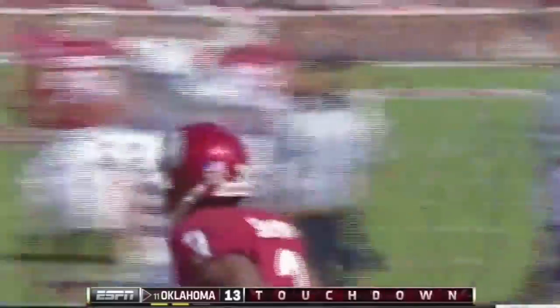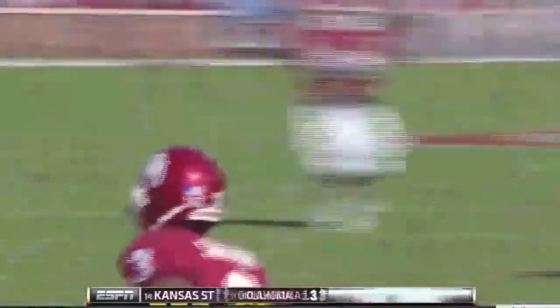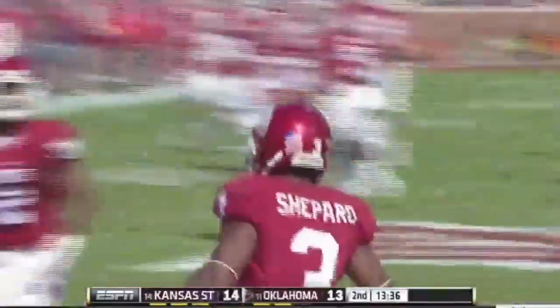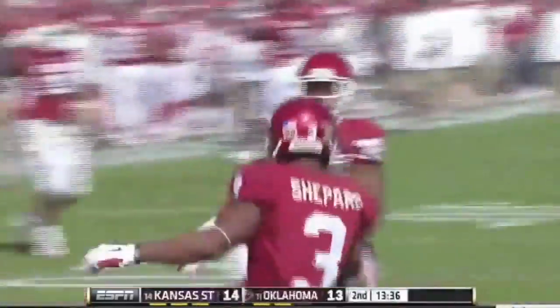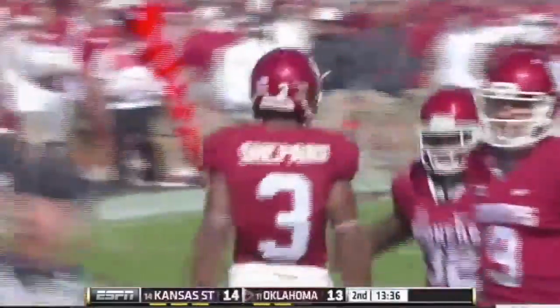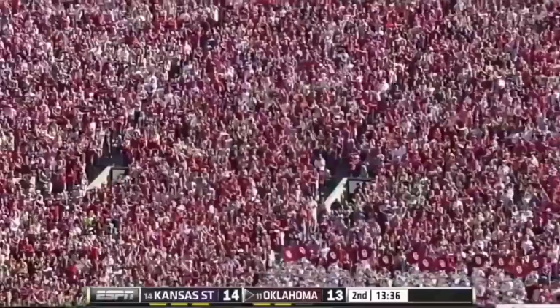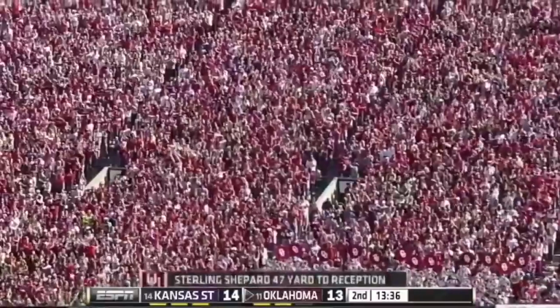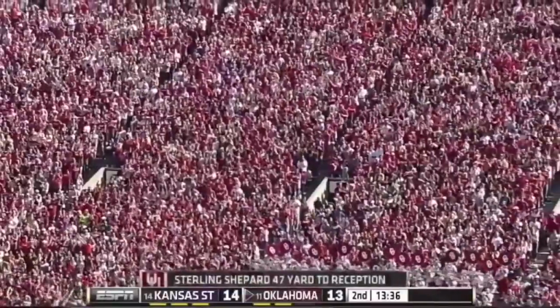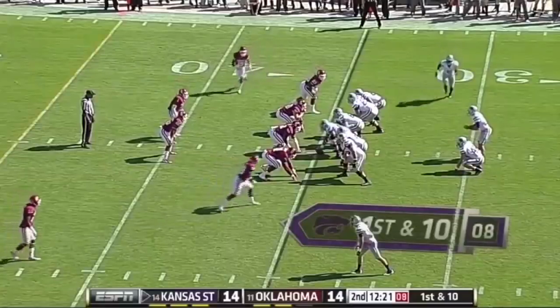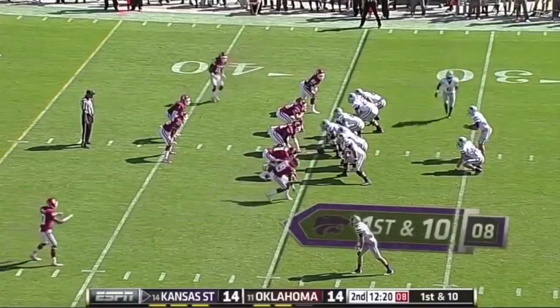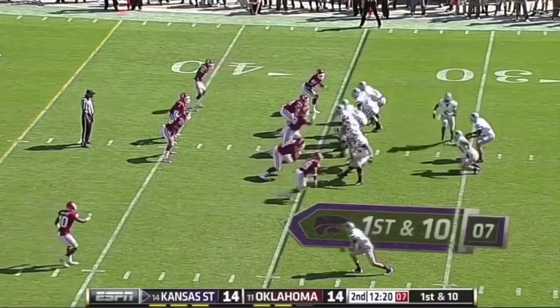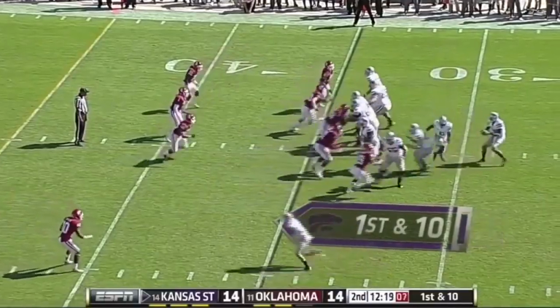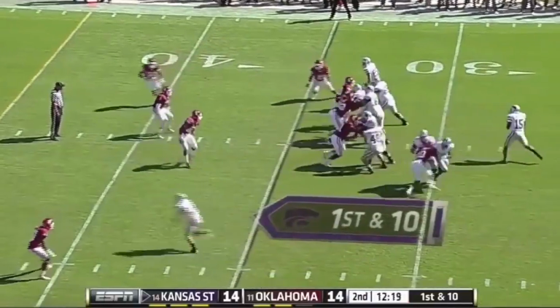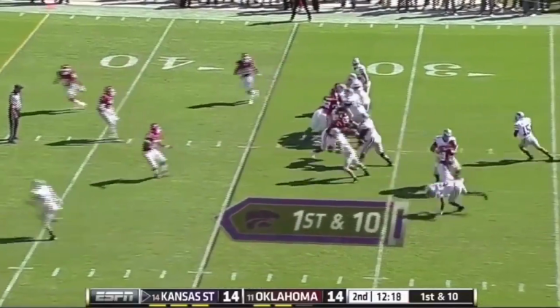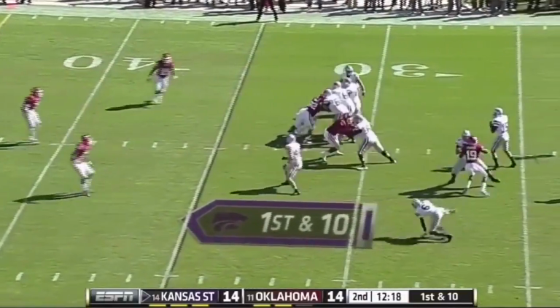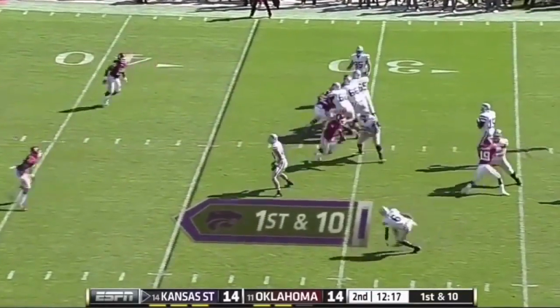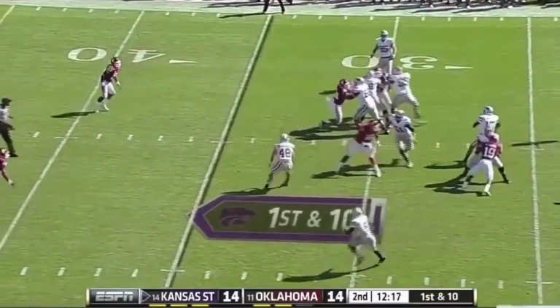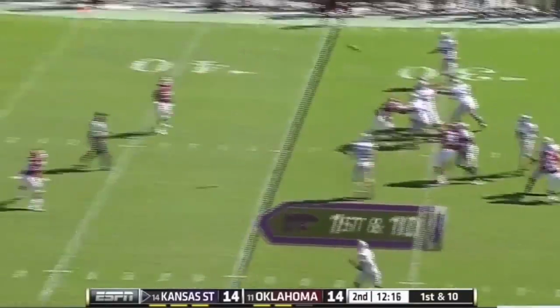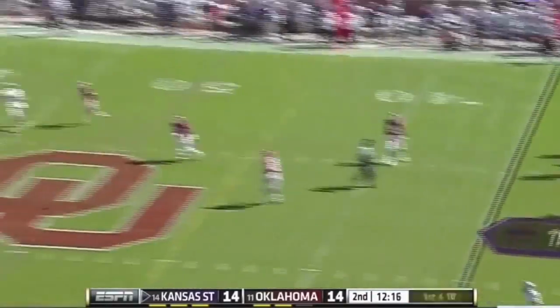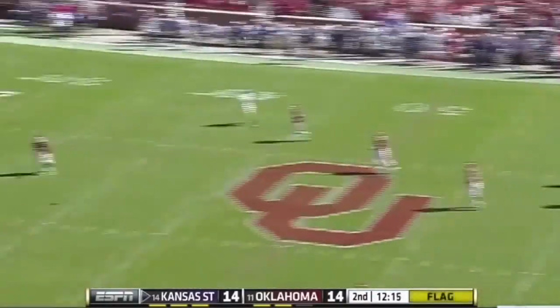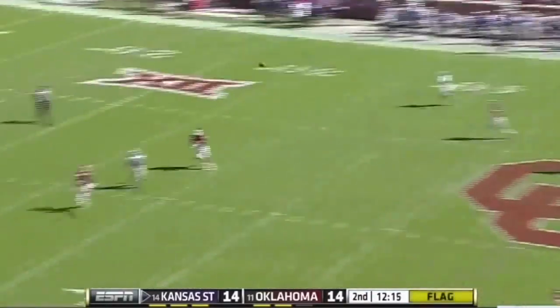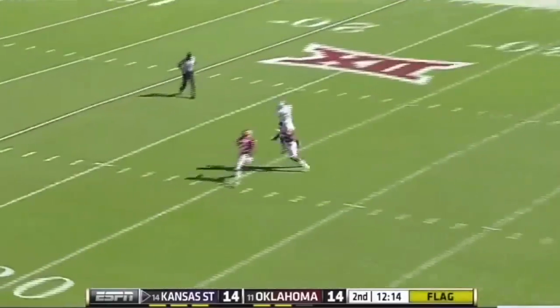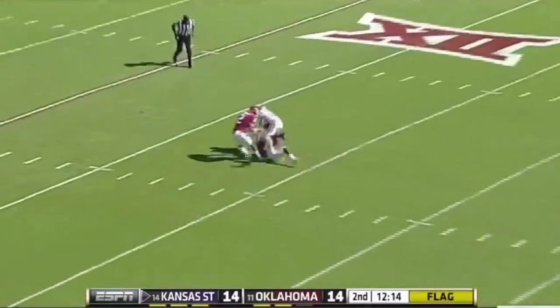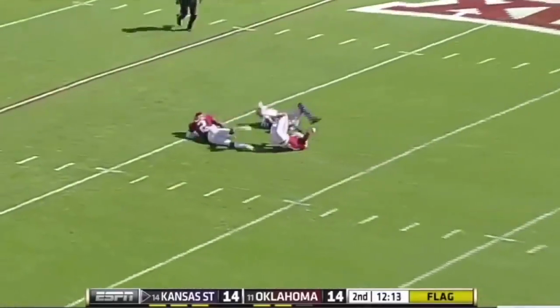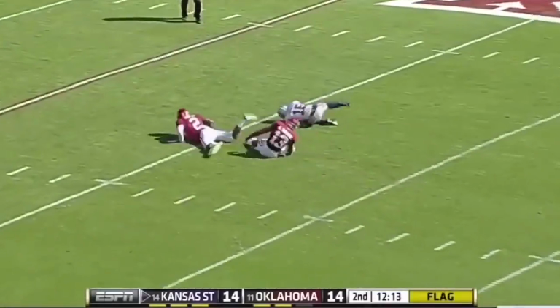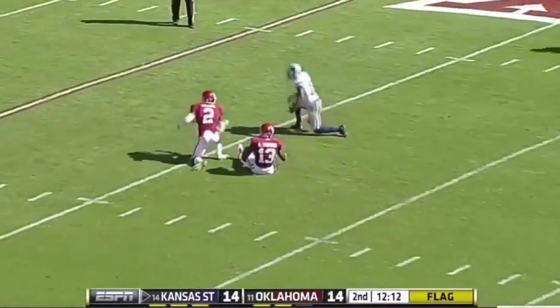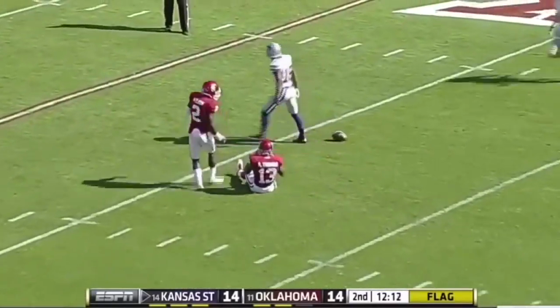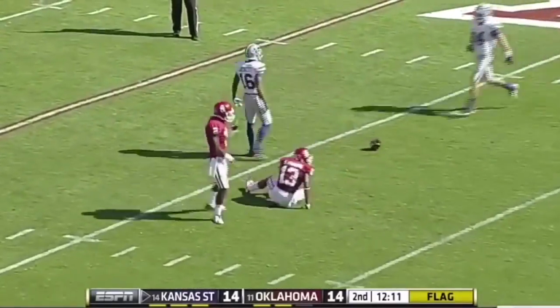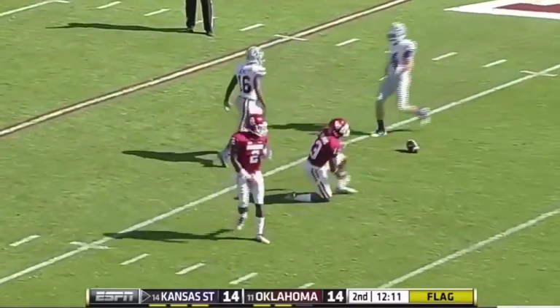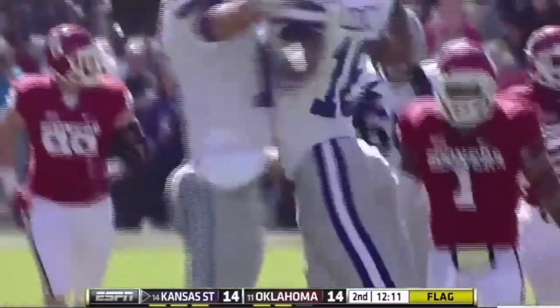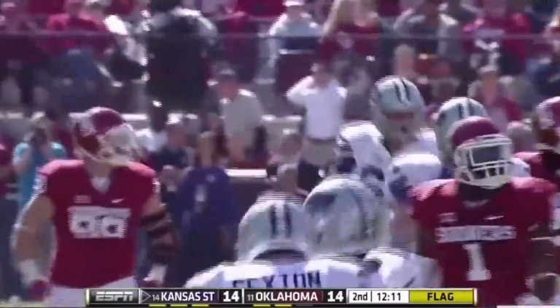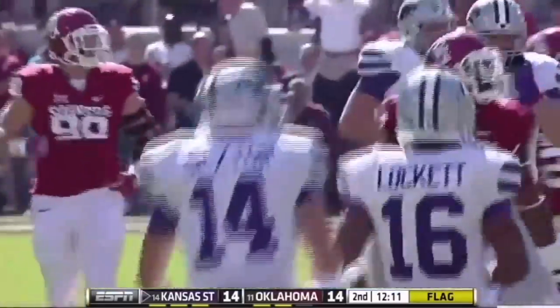What a bounce back by the Sooners. Devontae Bond — Striker looked like he was offside, flagged down. Waters maybe with a free play, going for Lockett, up high — oh, he held on! First down inside the 30 yard line.